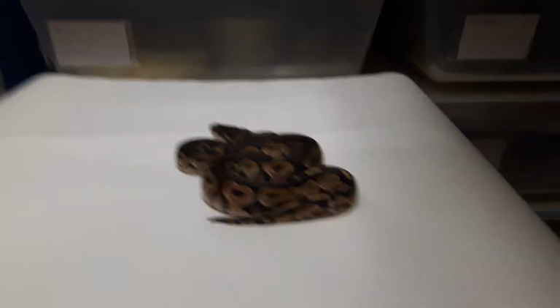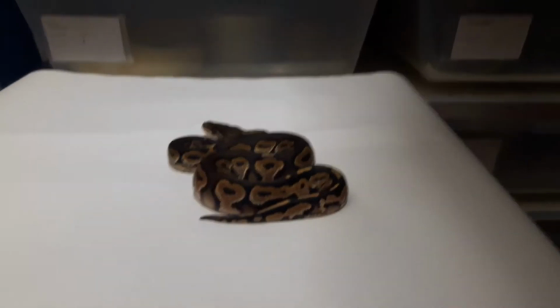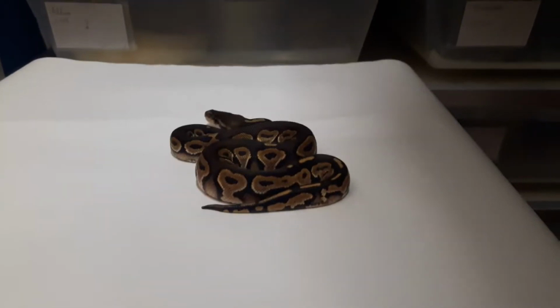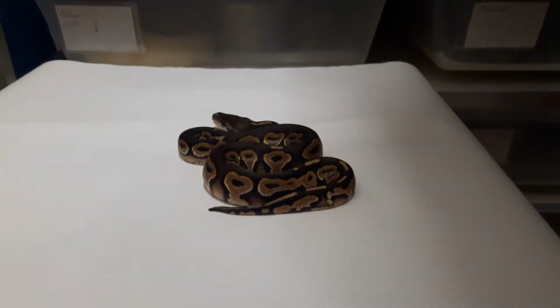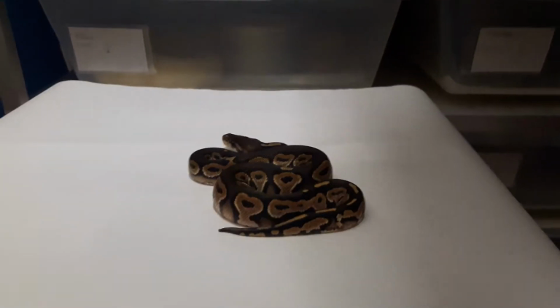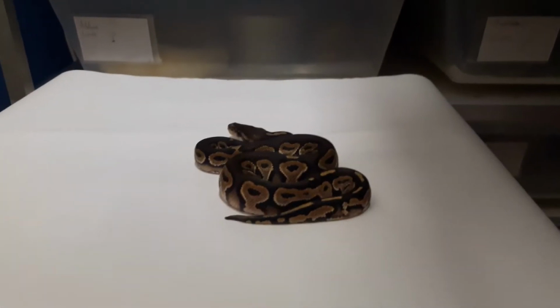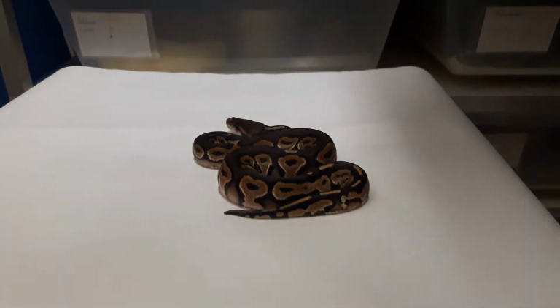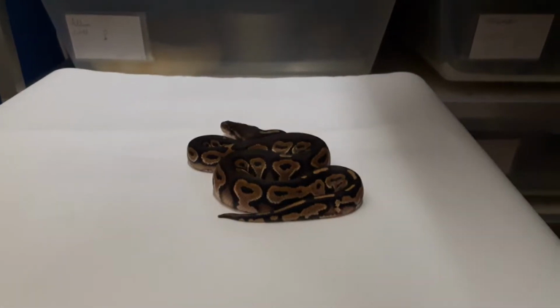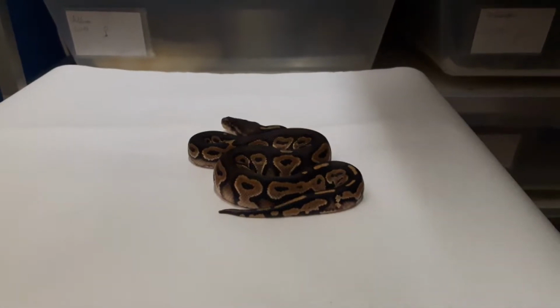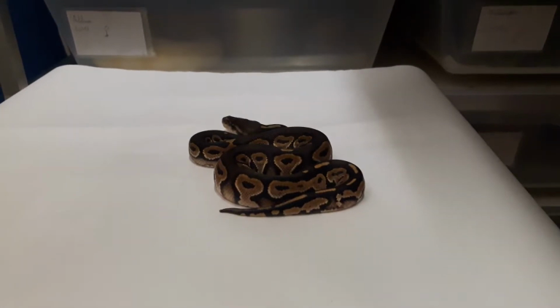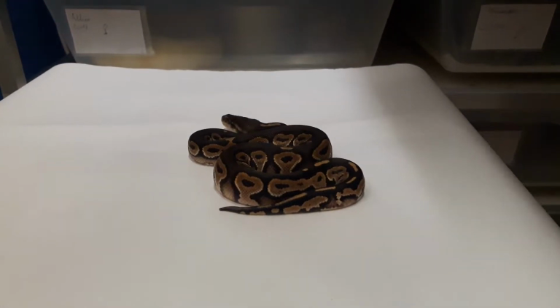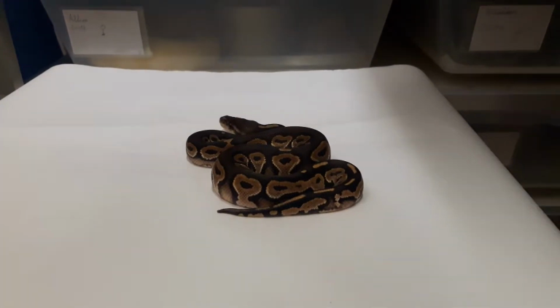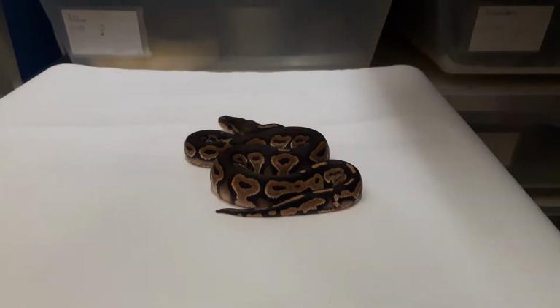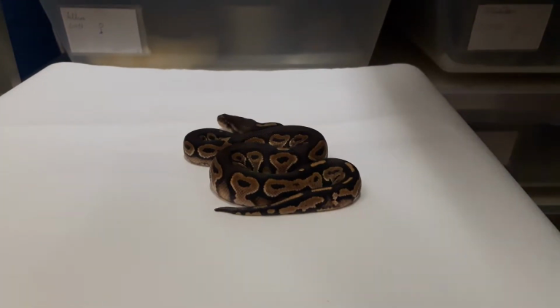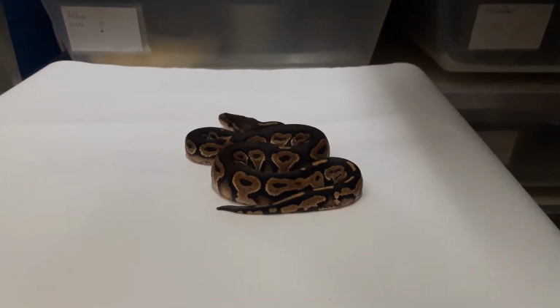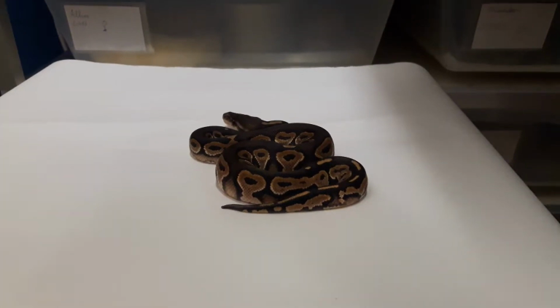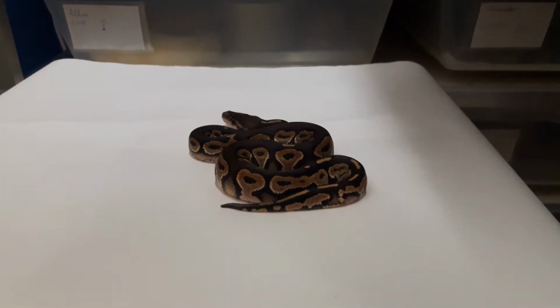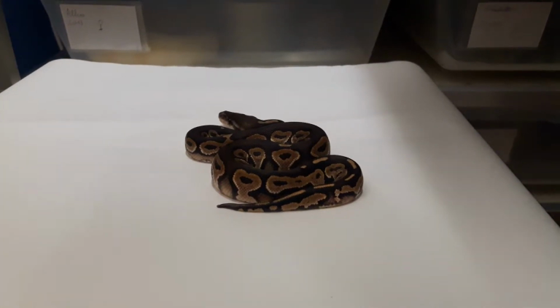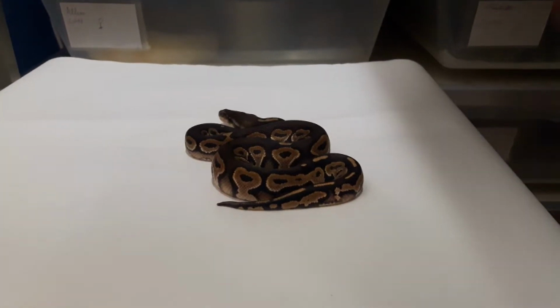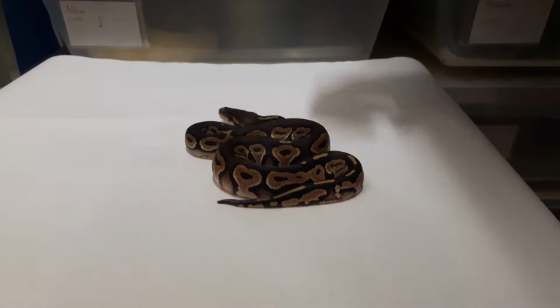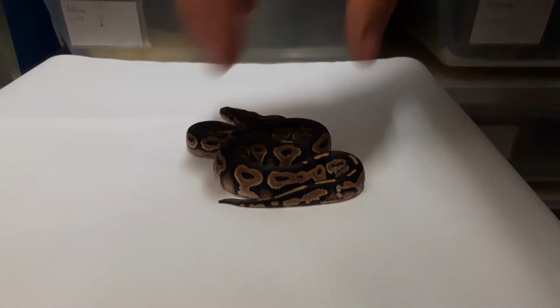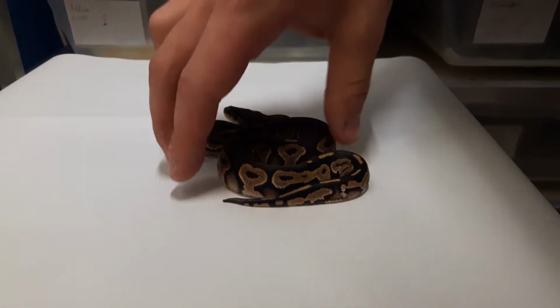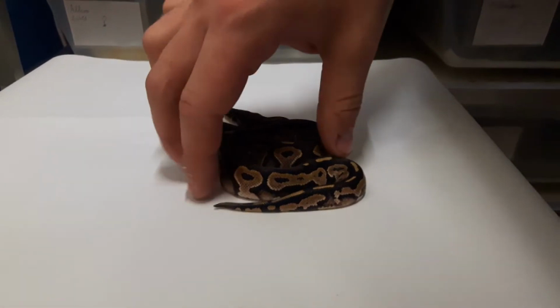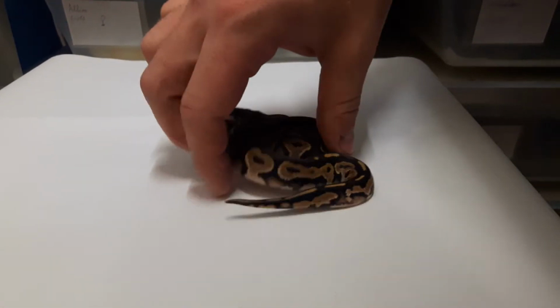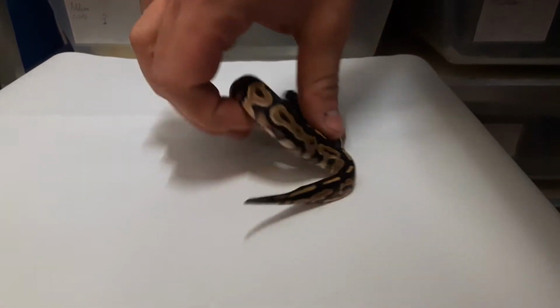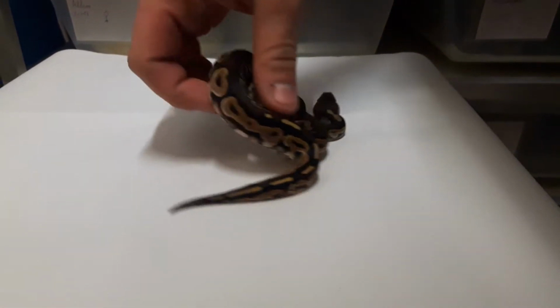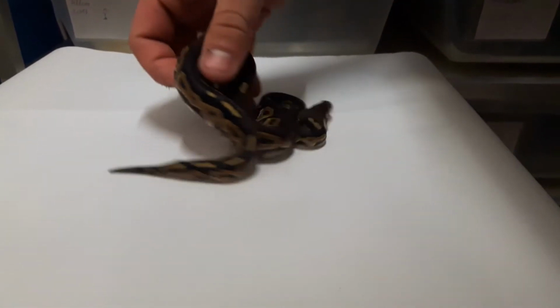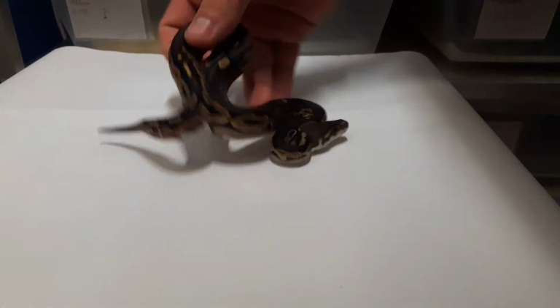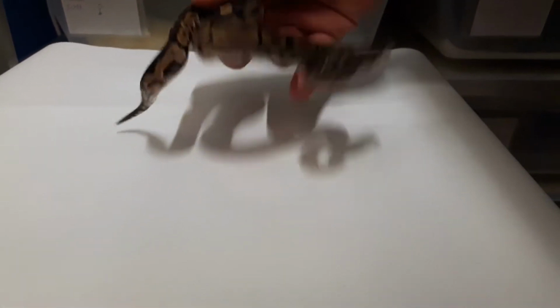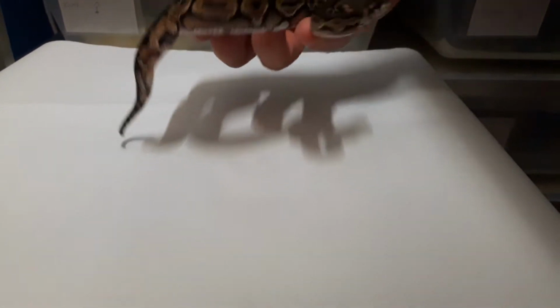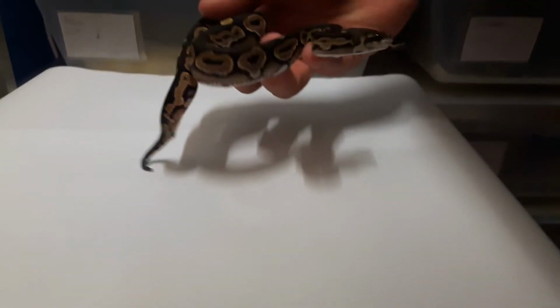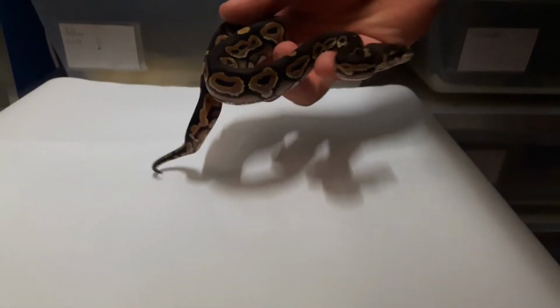Hi guys, here I am with the update of my first clutch of this season. My first clutch ever.